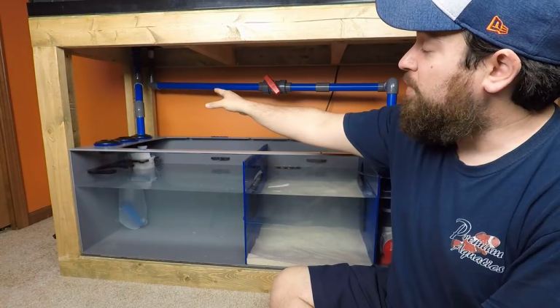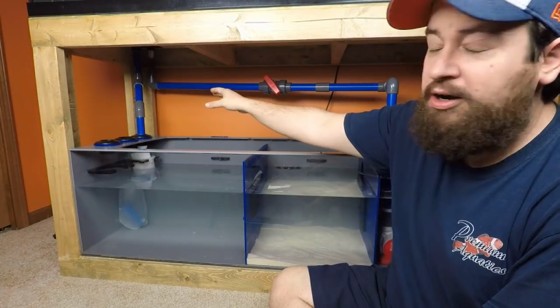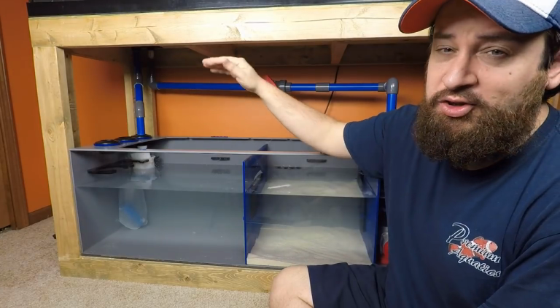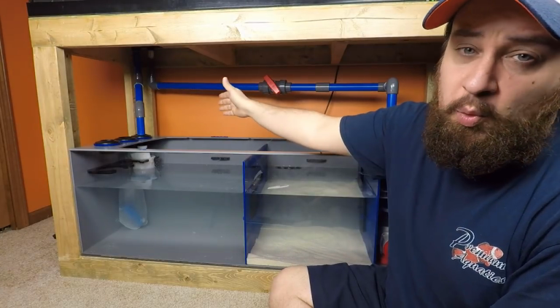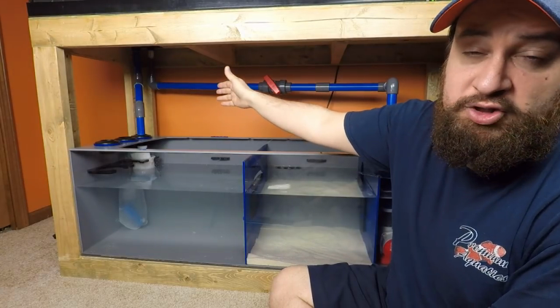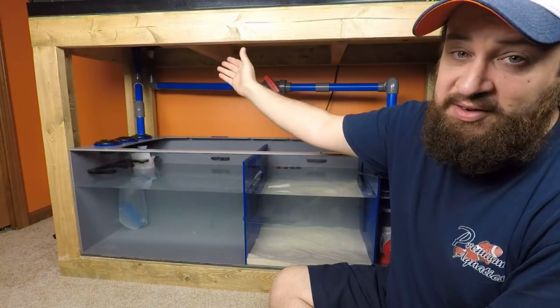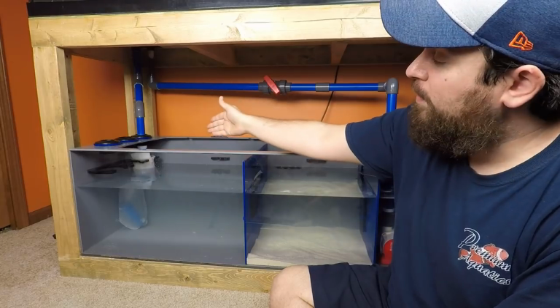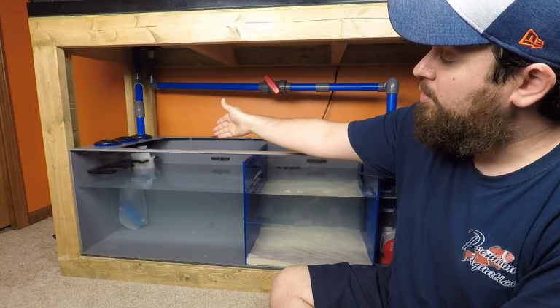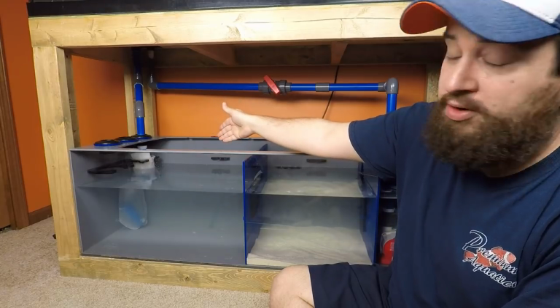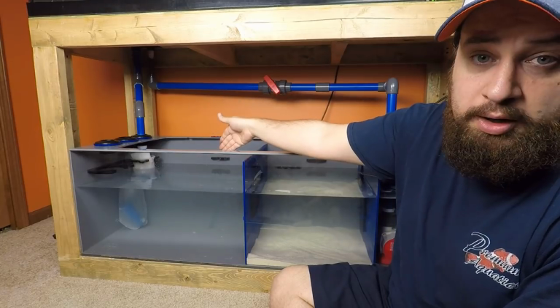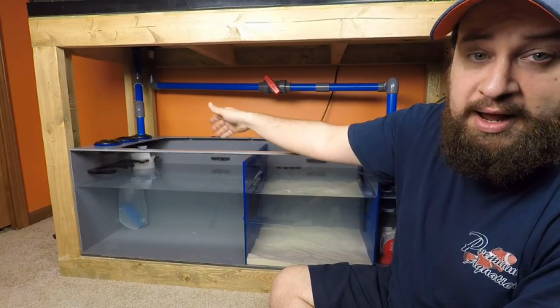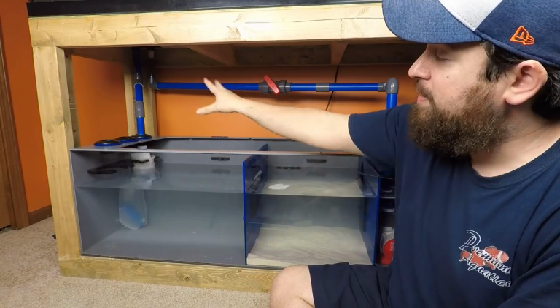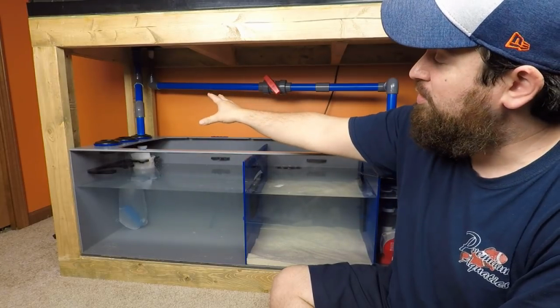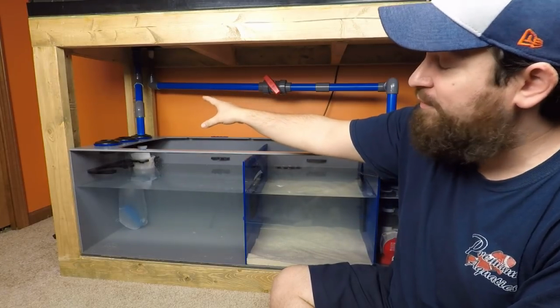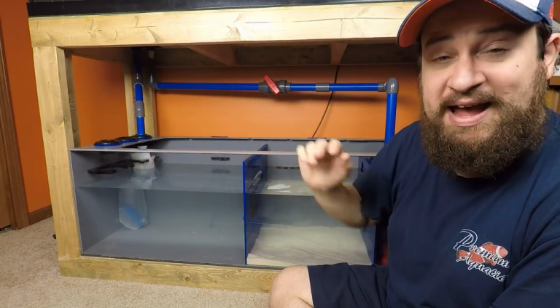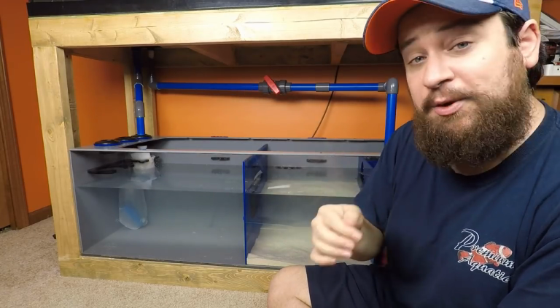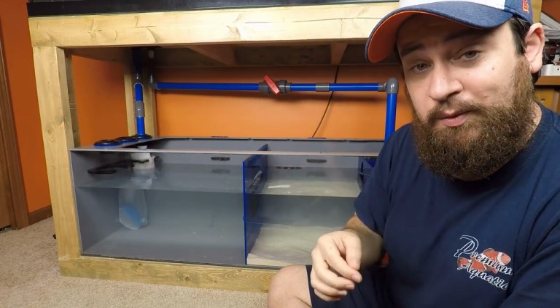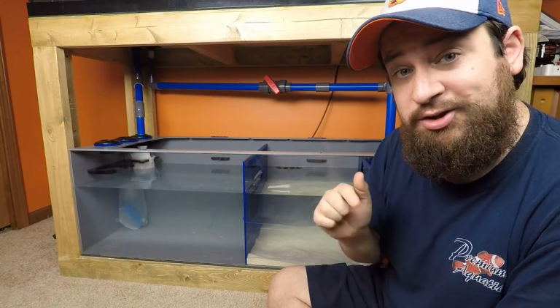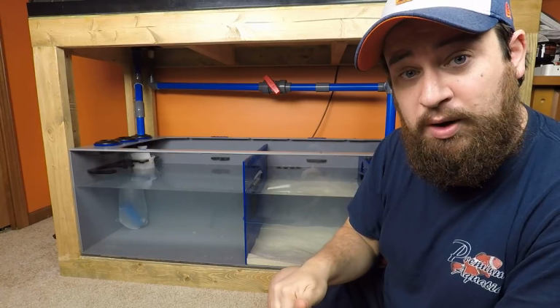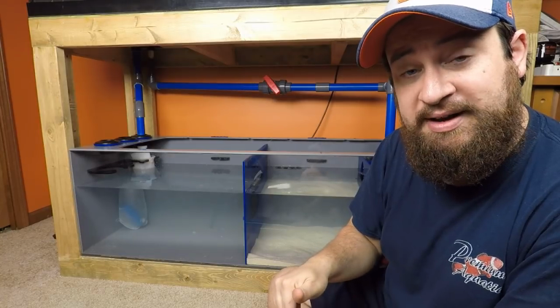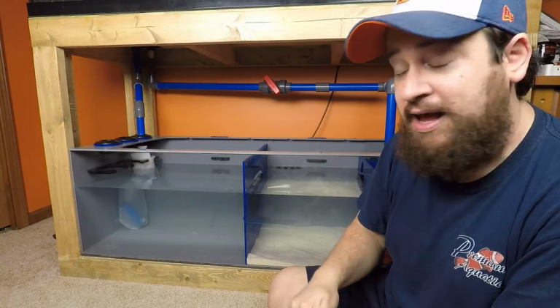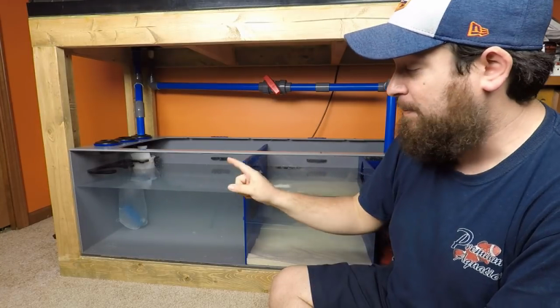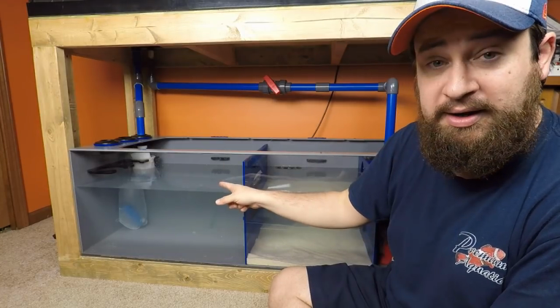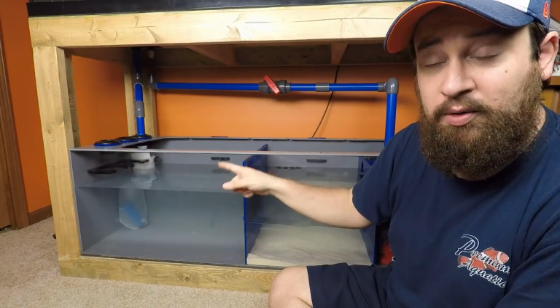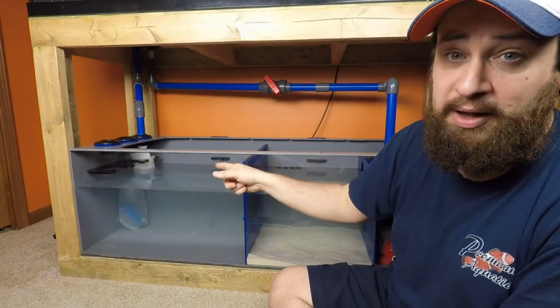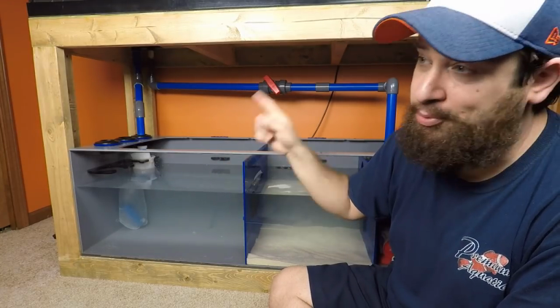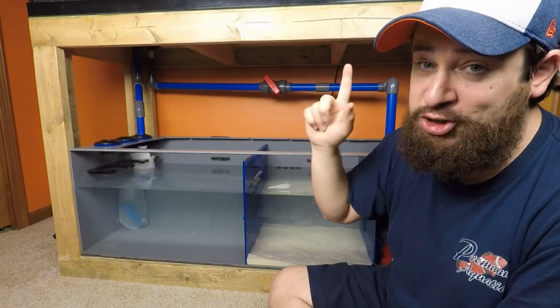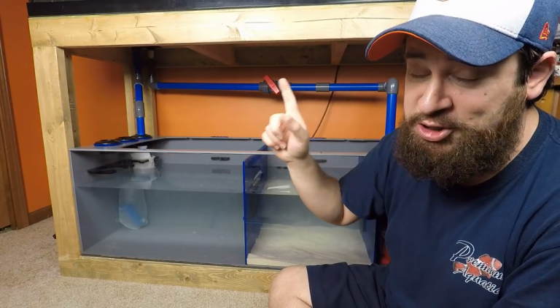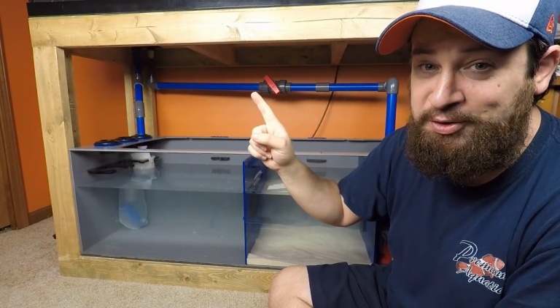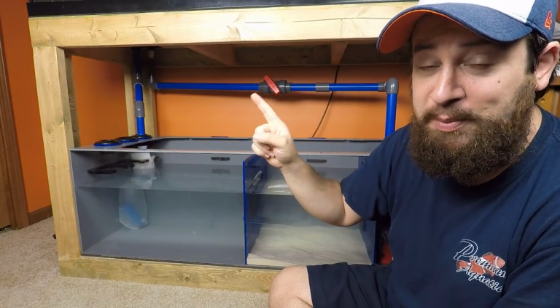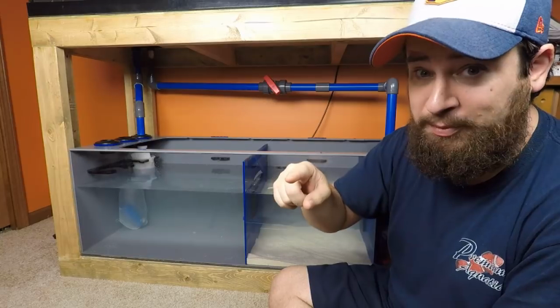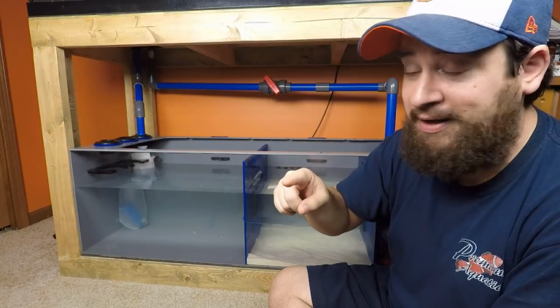The drain here — I just used a one-inch PVC all the way down into the water. It's going to be actually removed because I've got another piece of equipment showing up today that I'm going to be putting in here and re-plumbing. I'm pretty sure I just heard the doorbell and that's probably it.